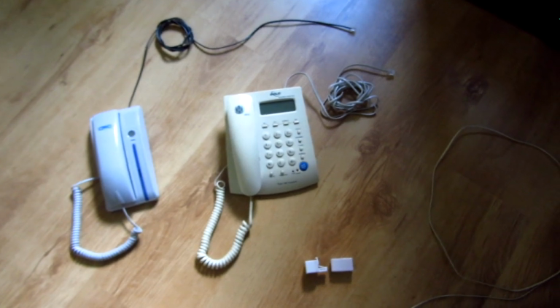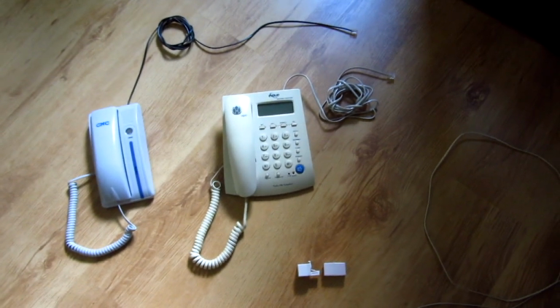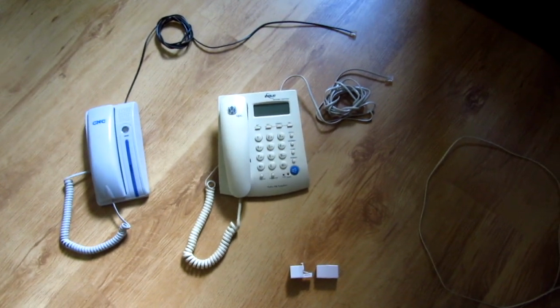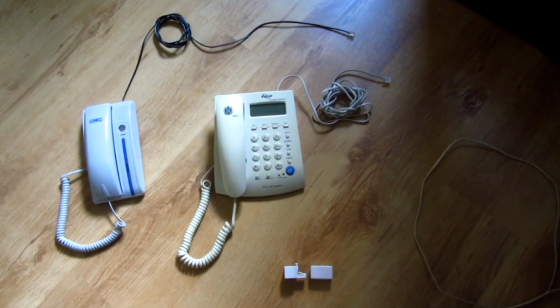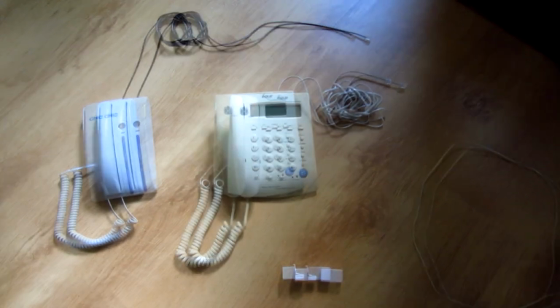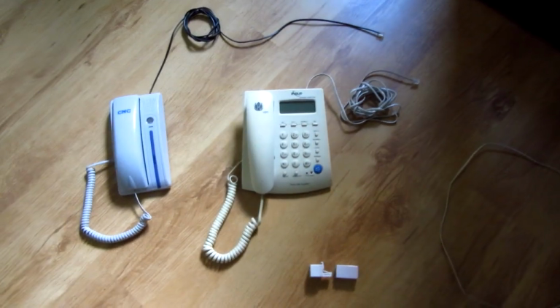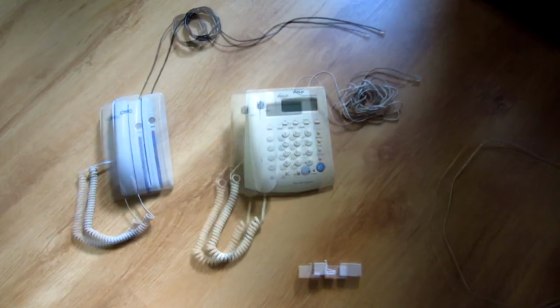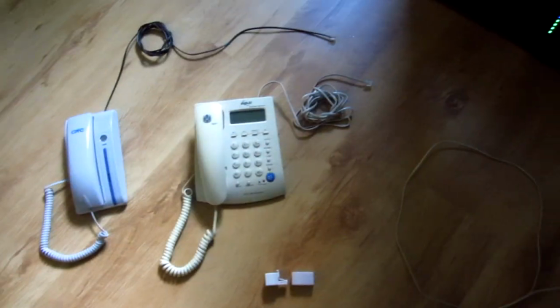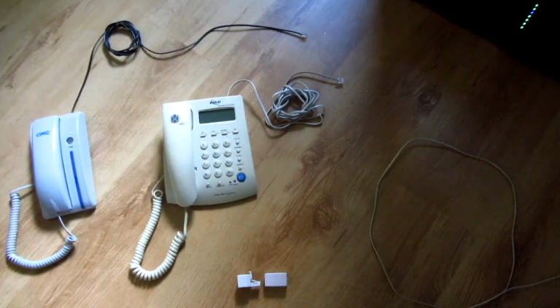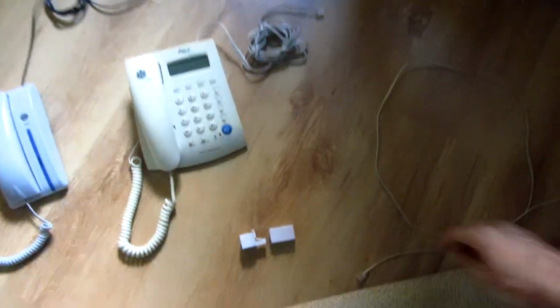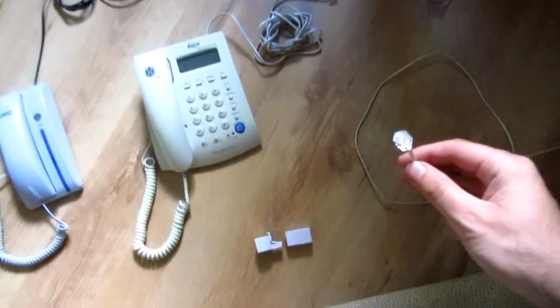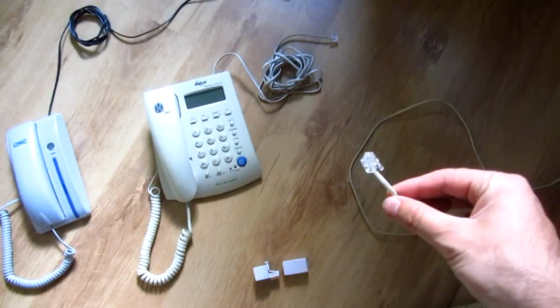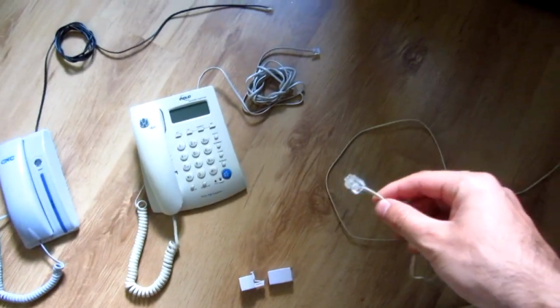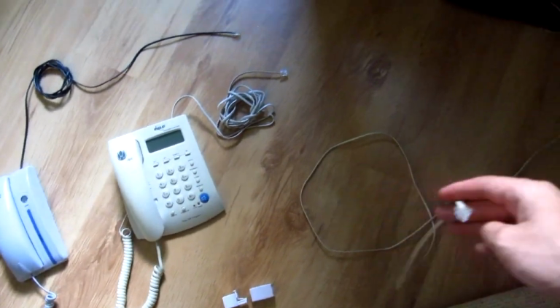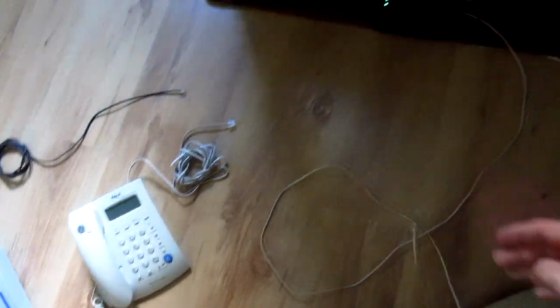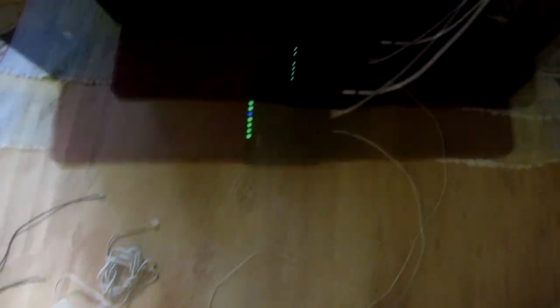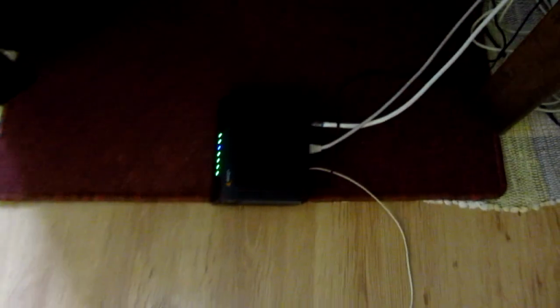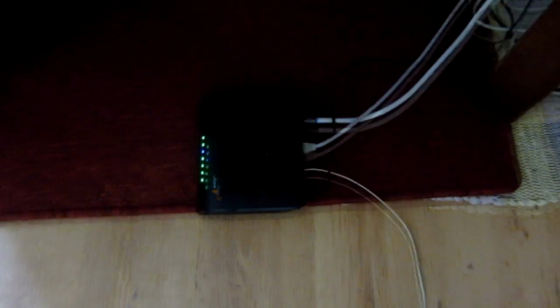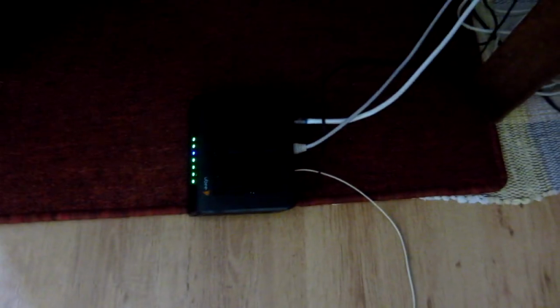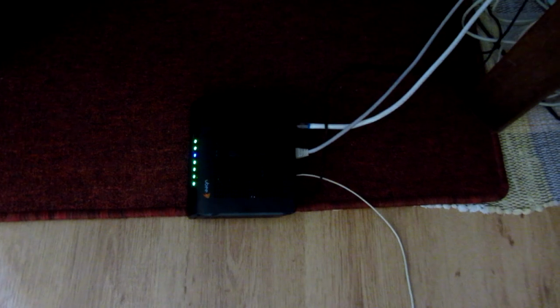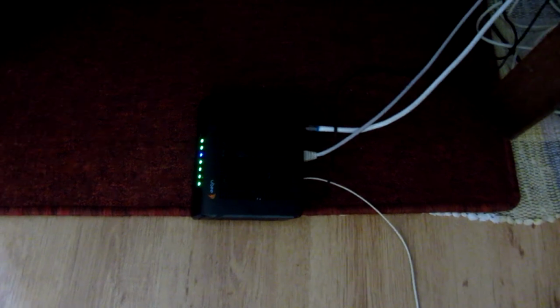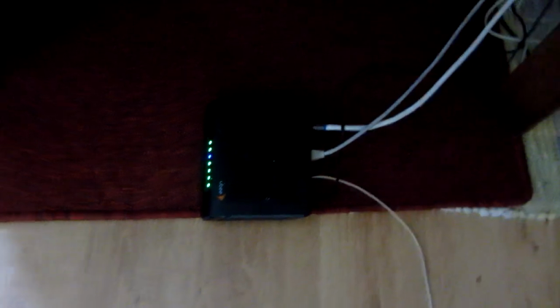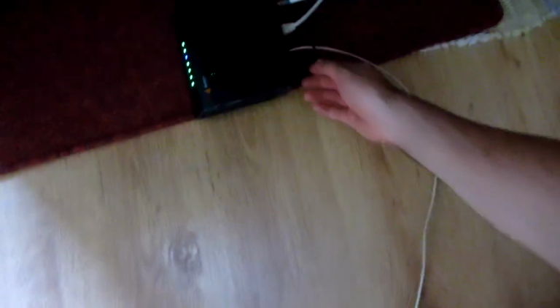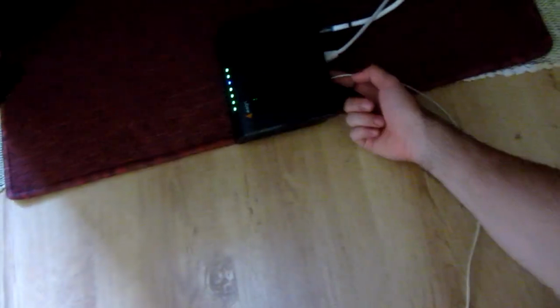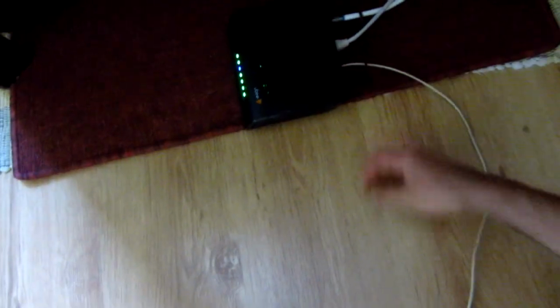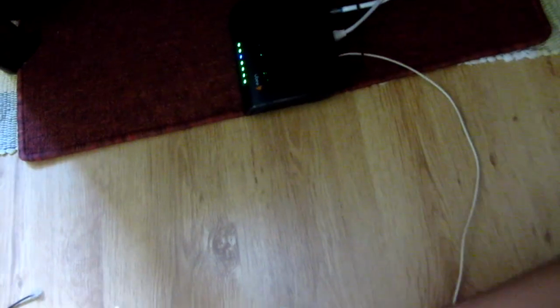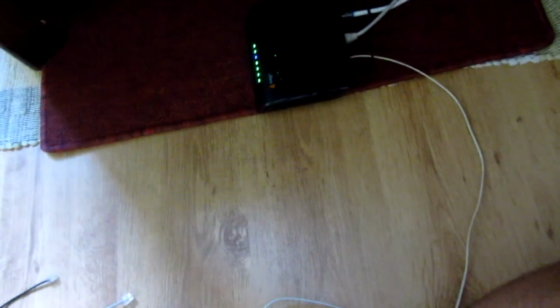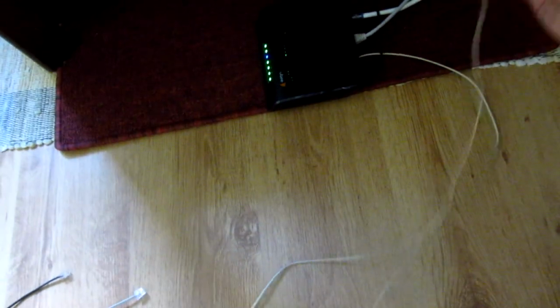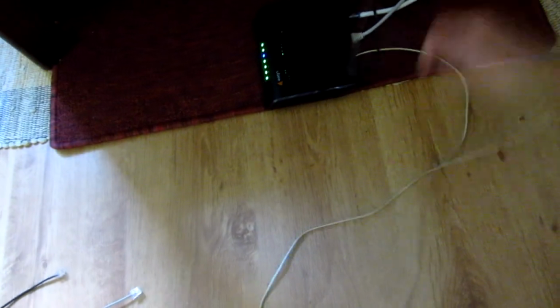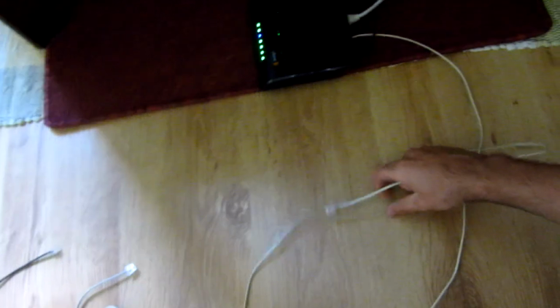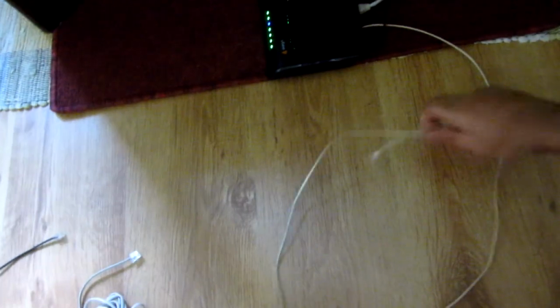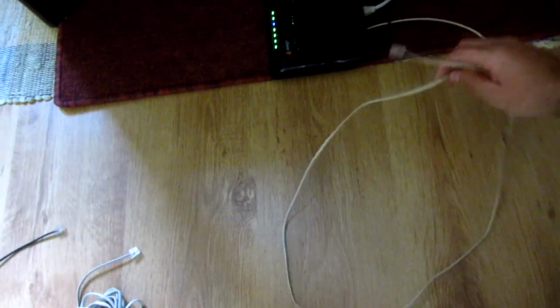This video is about how to connect two phones to a single line, for example this one, which comes from a modem. This is a modem used for the internet and the line is connected — this one is connected into the modem.